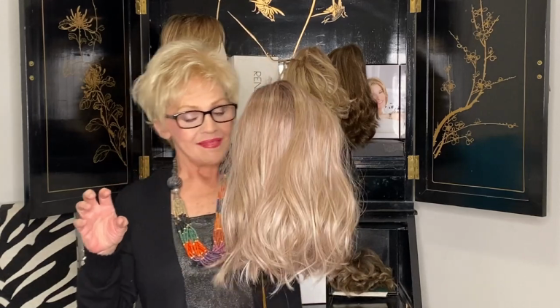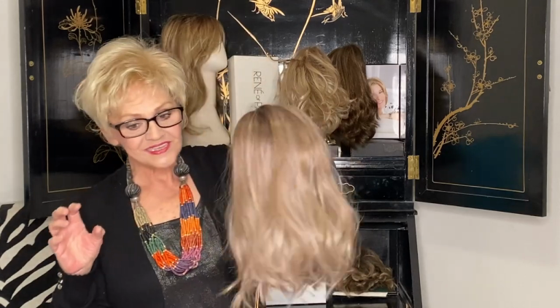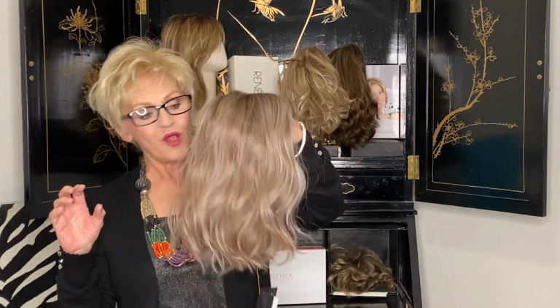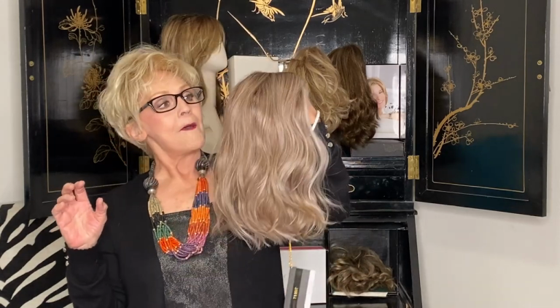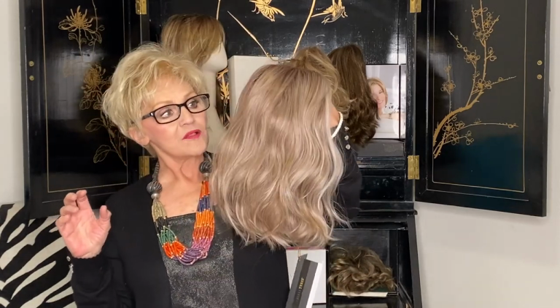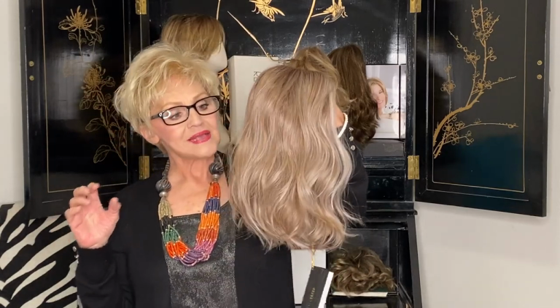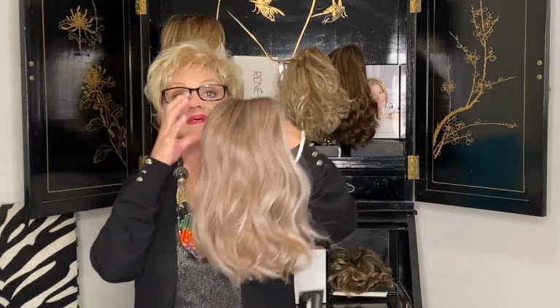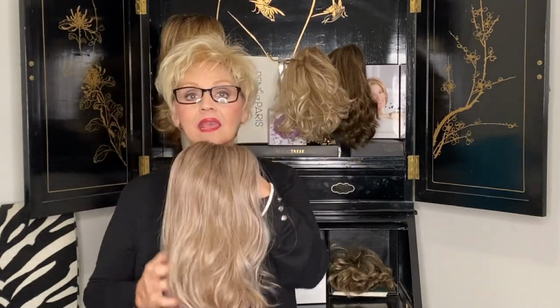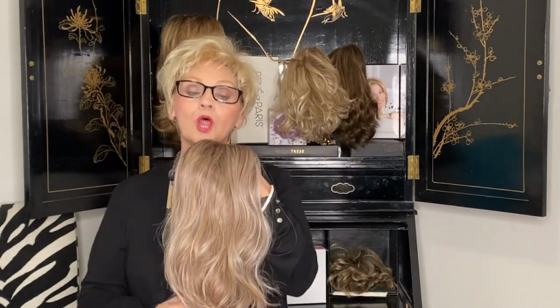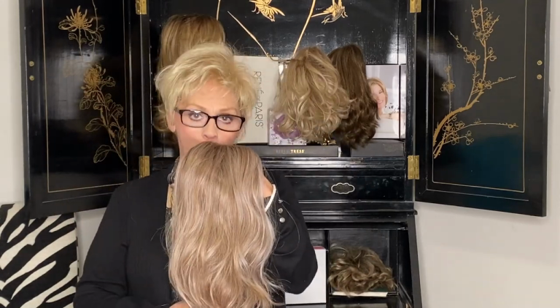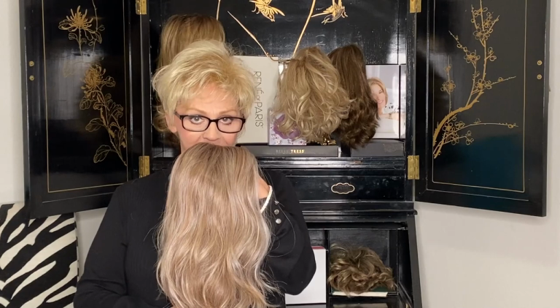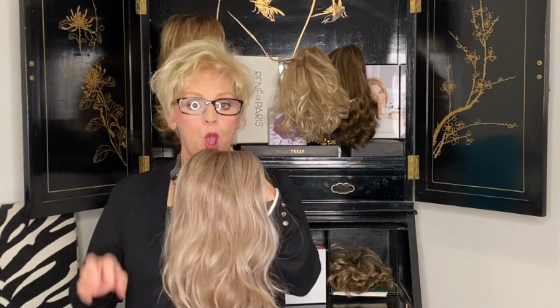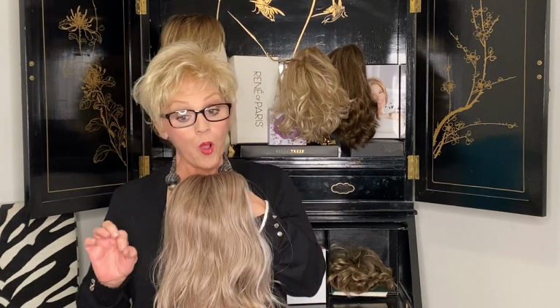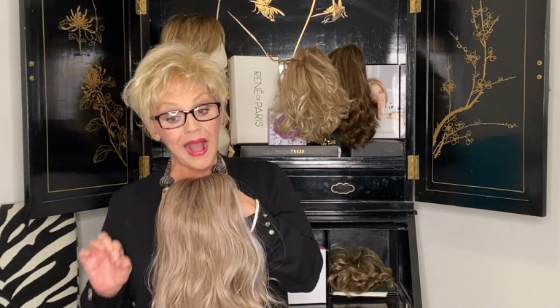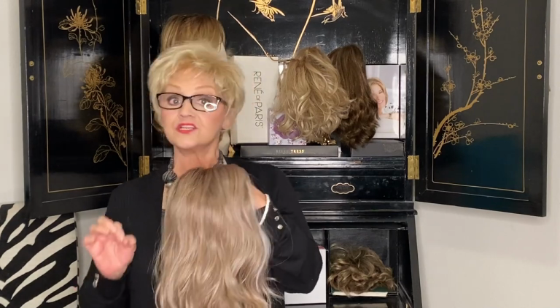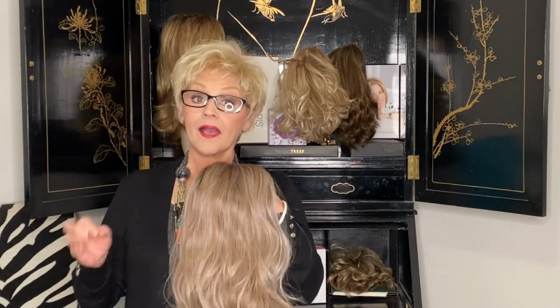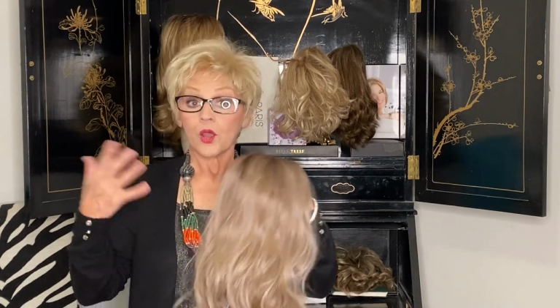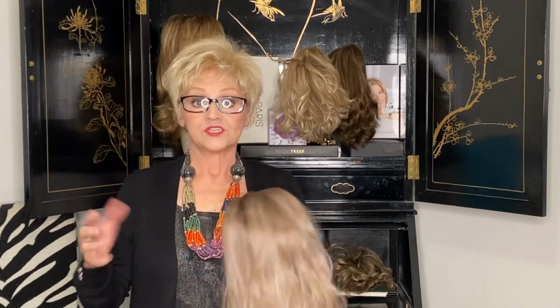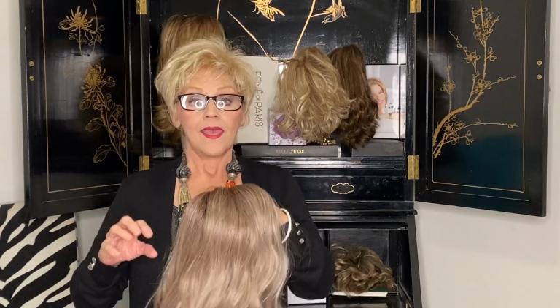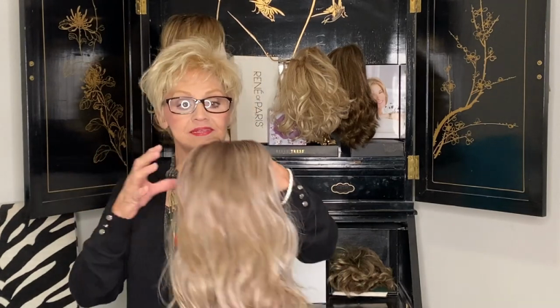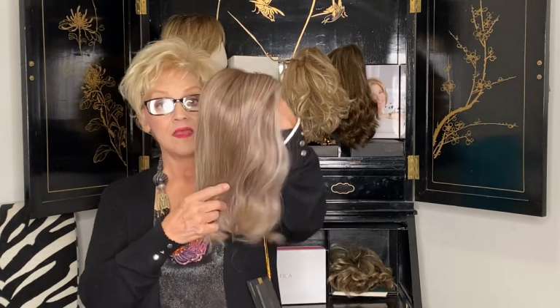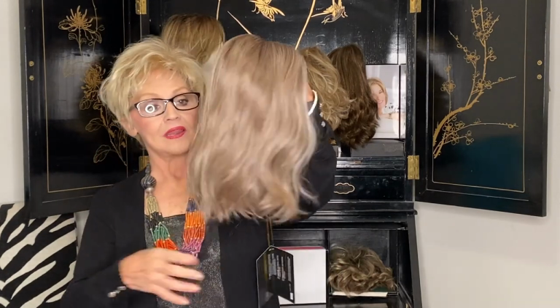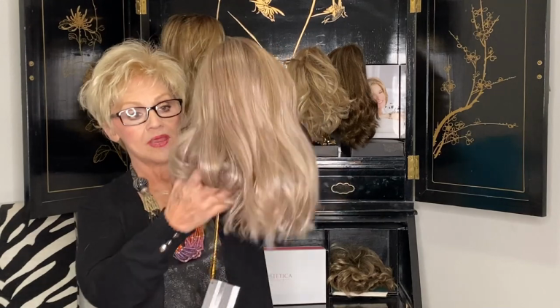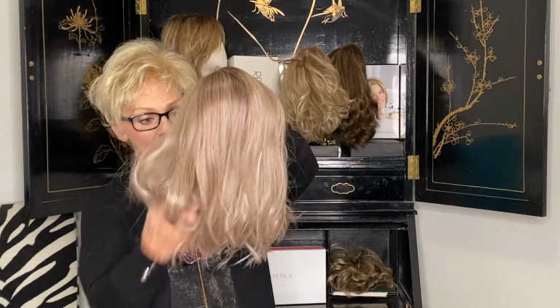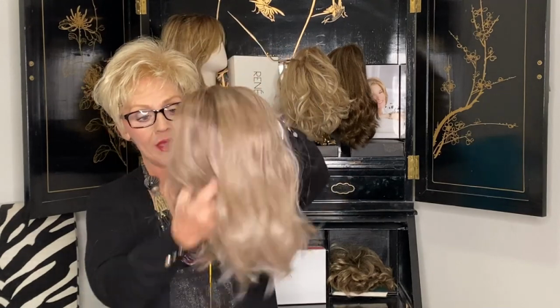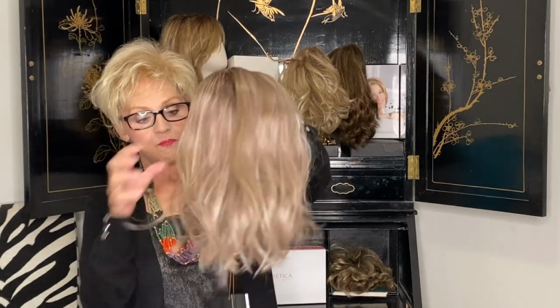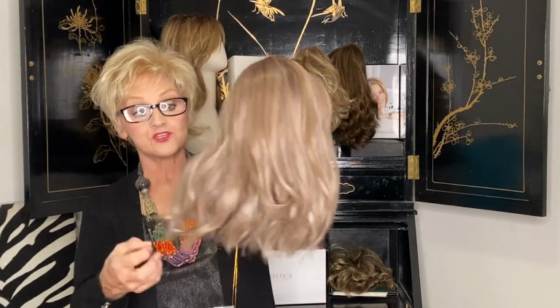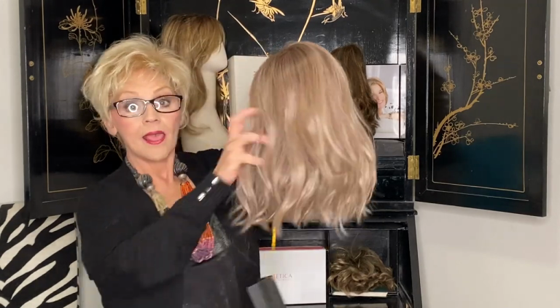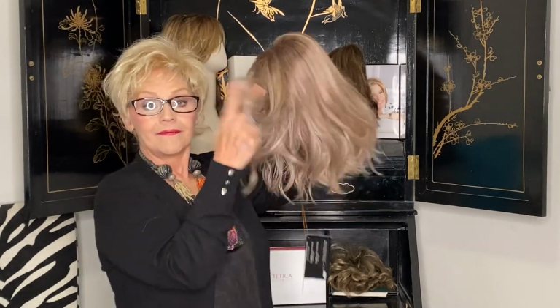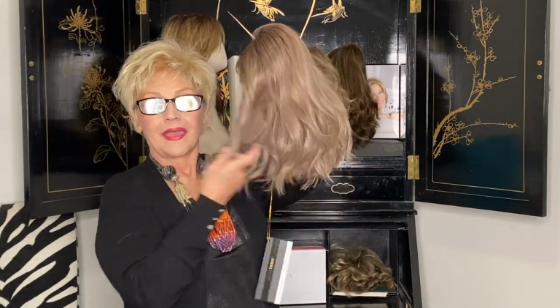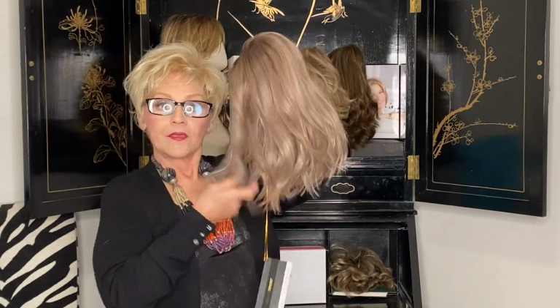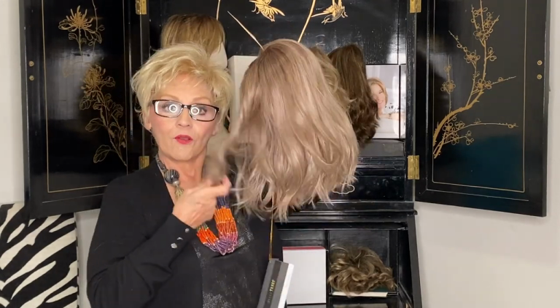This is called Belle Tress Single Origin — O-R-I-G-I-N — and it's a heat friendly or heat defiant wig. You could make it straight or you could make it curly.